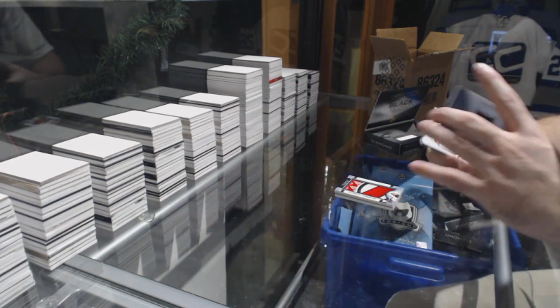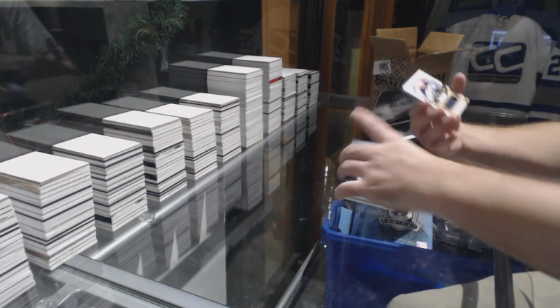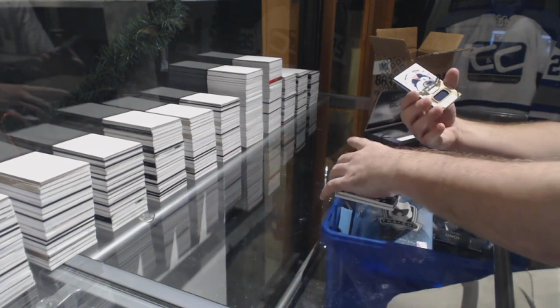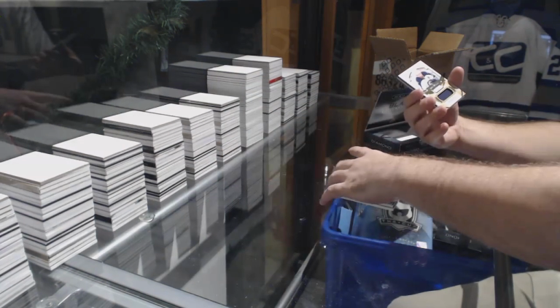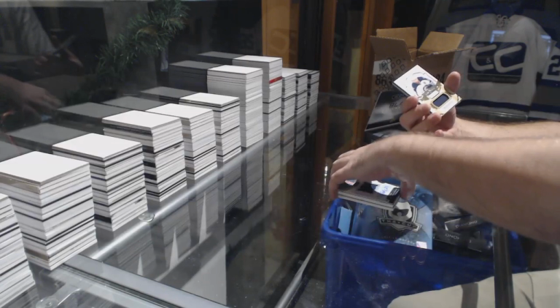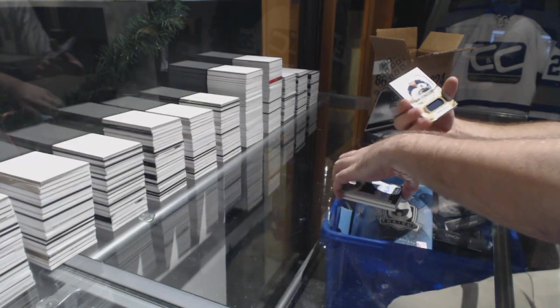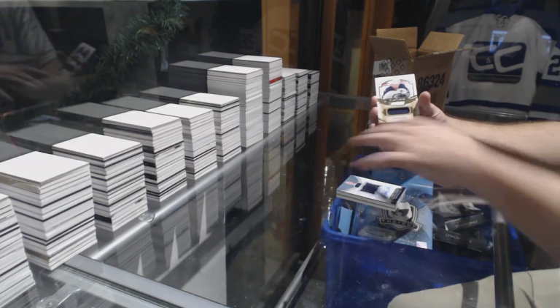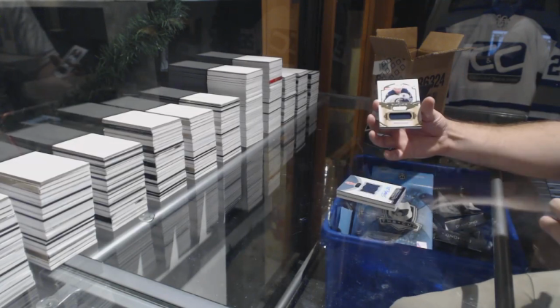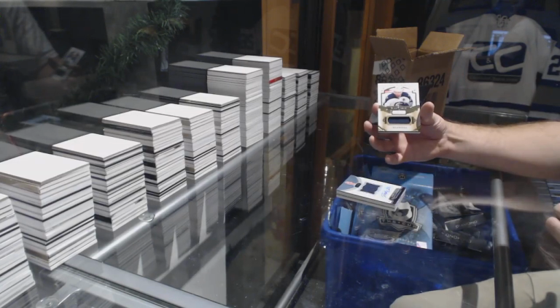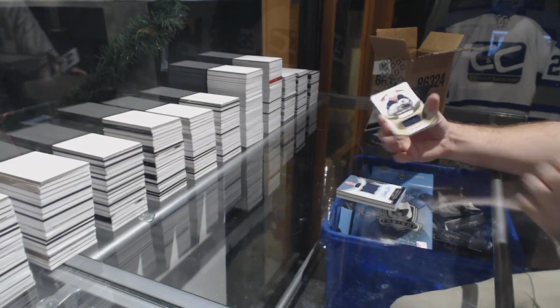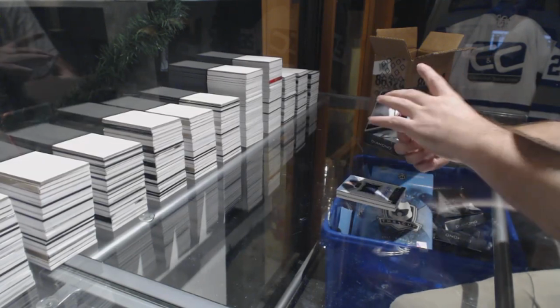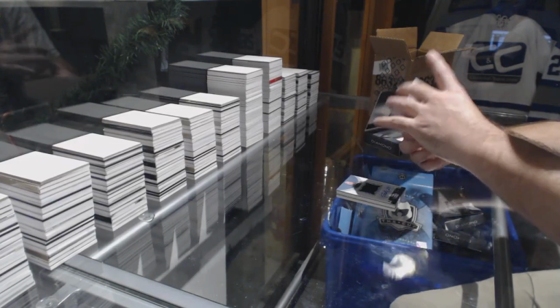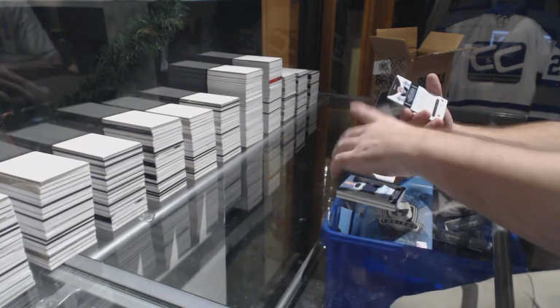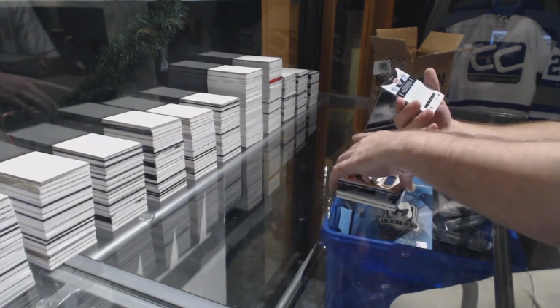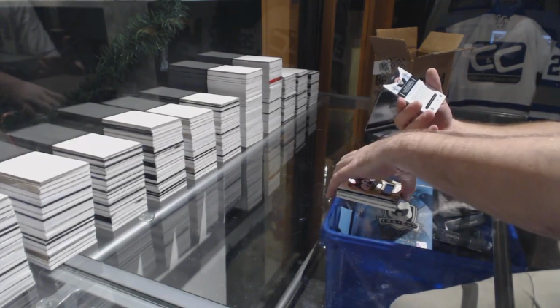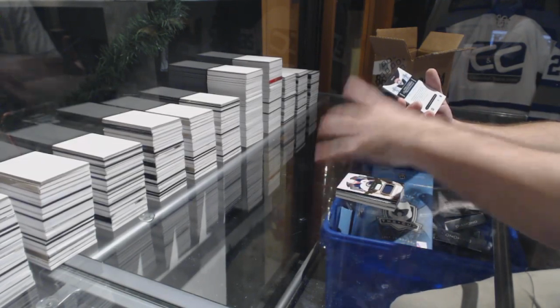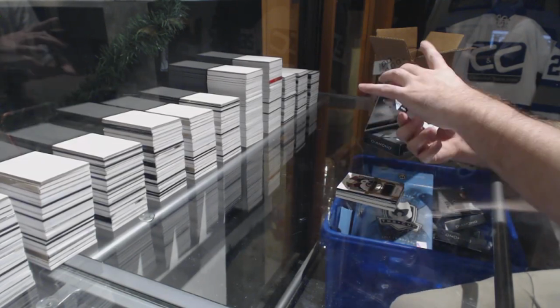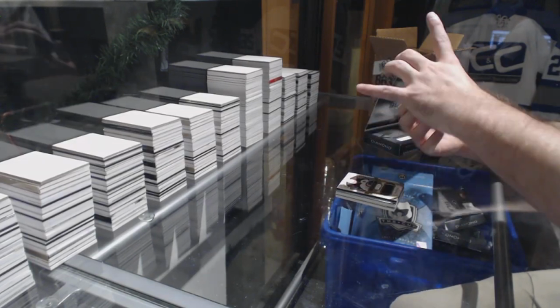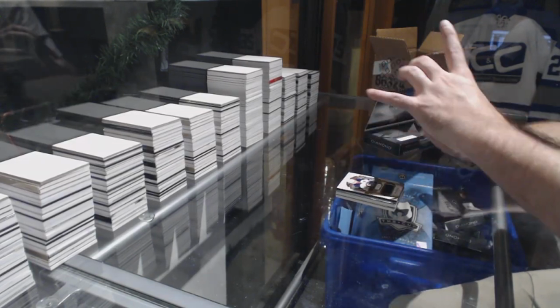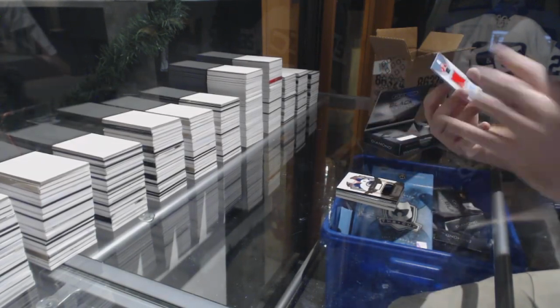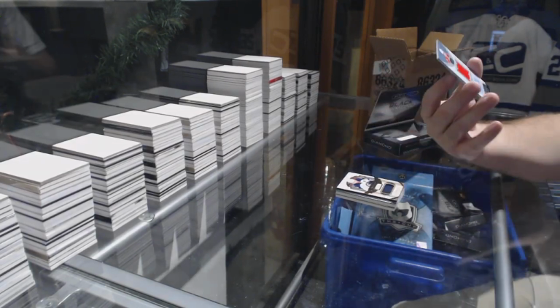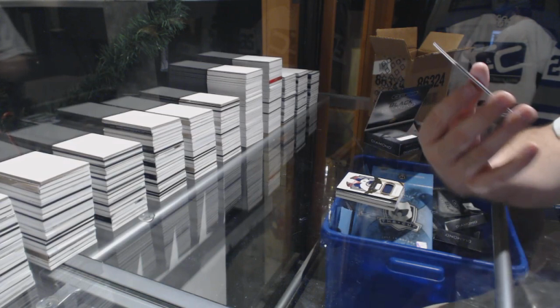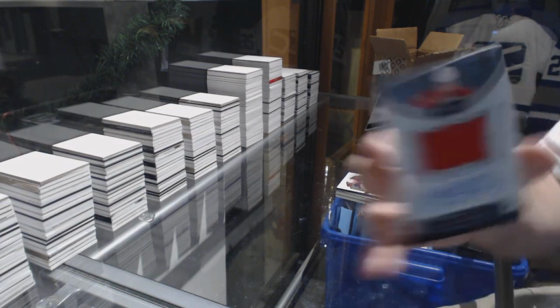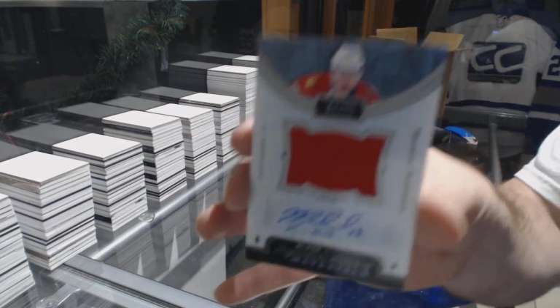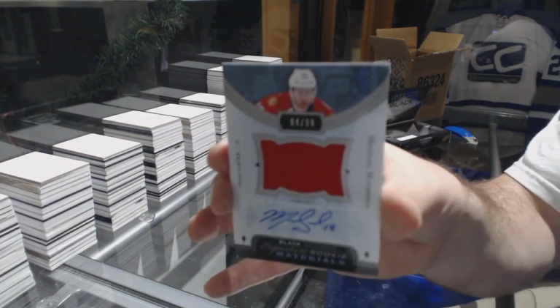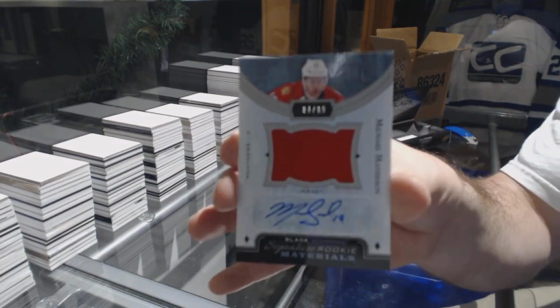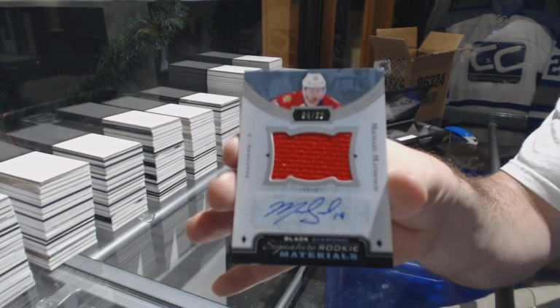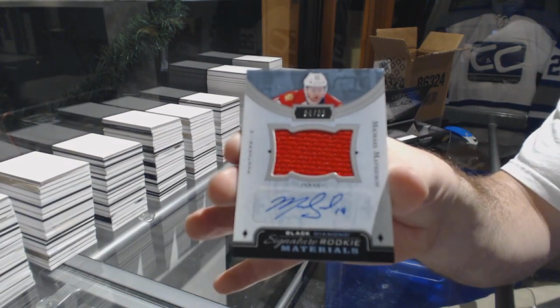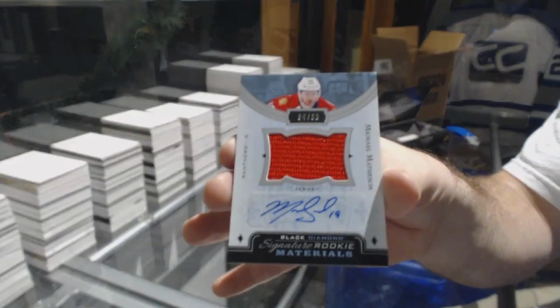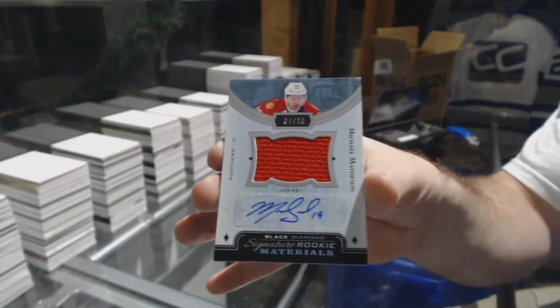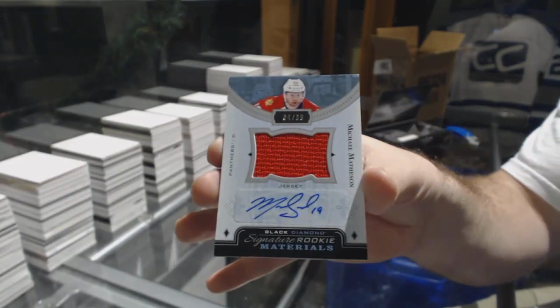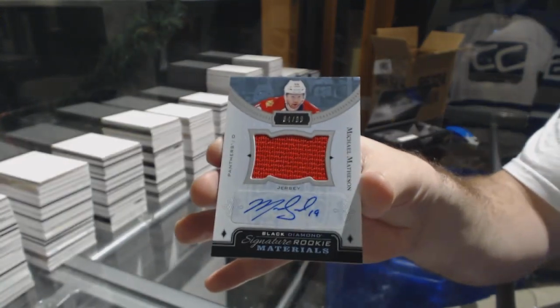For the Winnipeg Jets, the 149 Blake Wheeler jersey. And another Signature Materials, numbered to 99 — Michael Matheson for the Panthers.